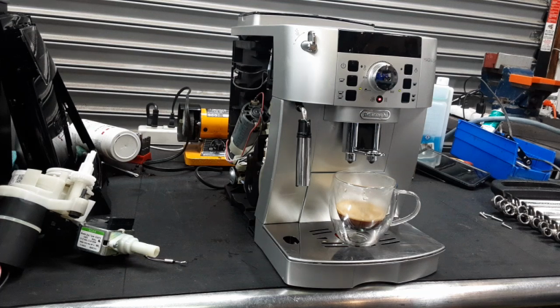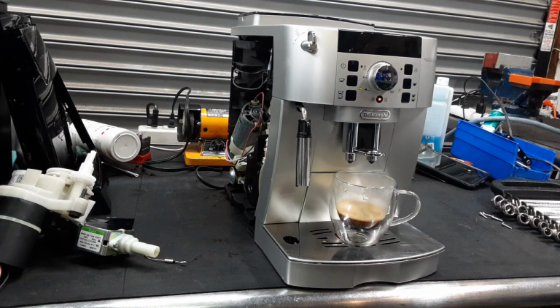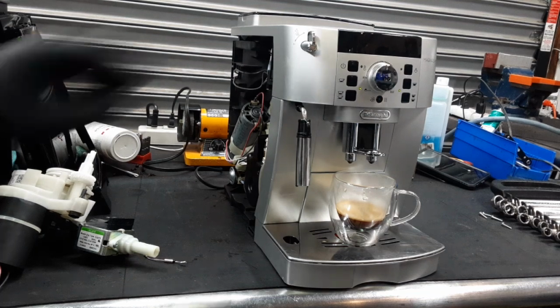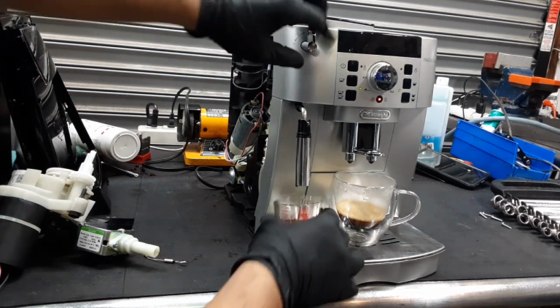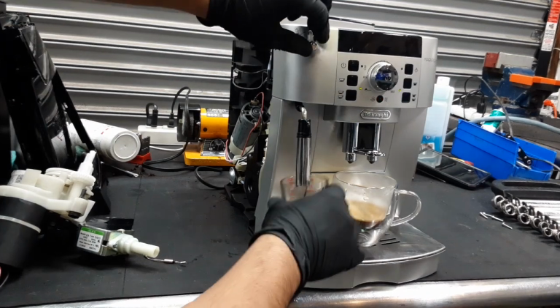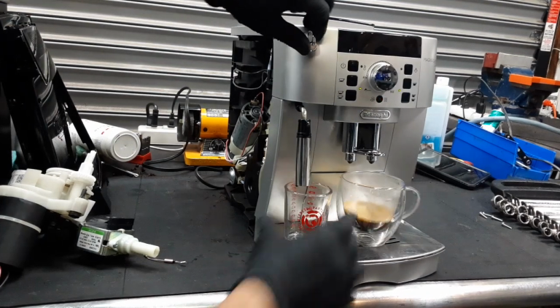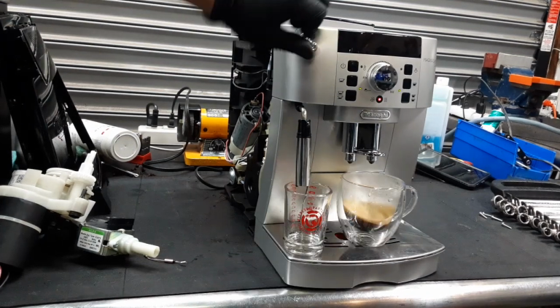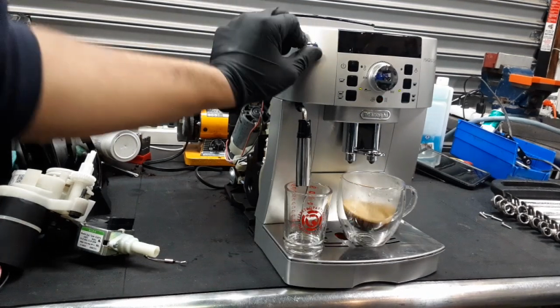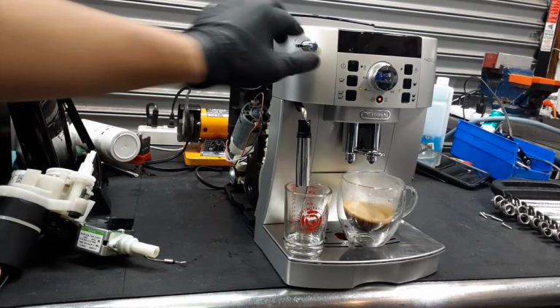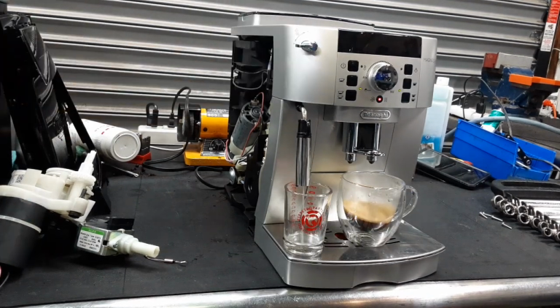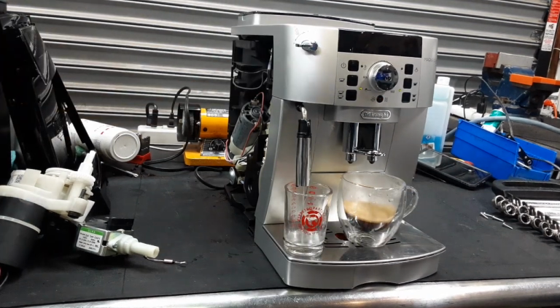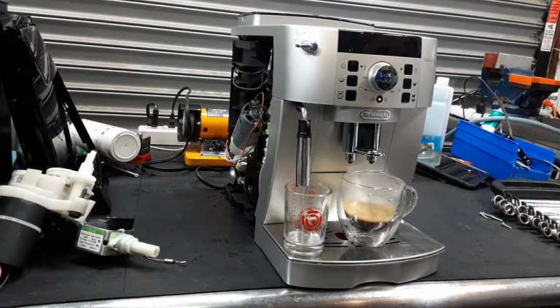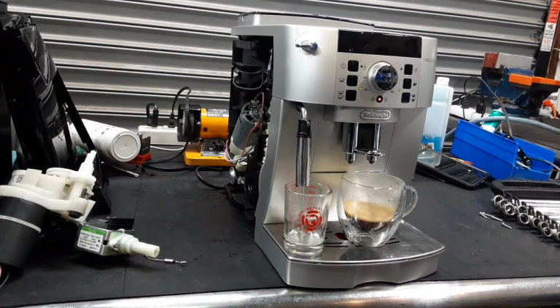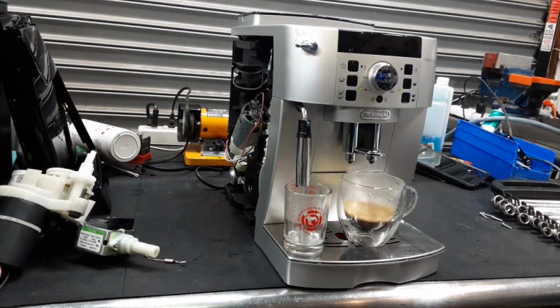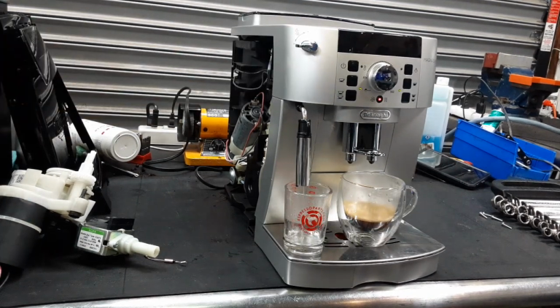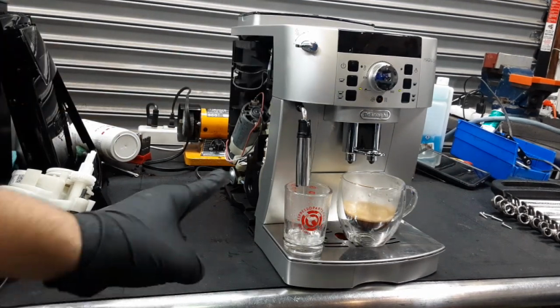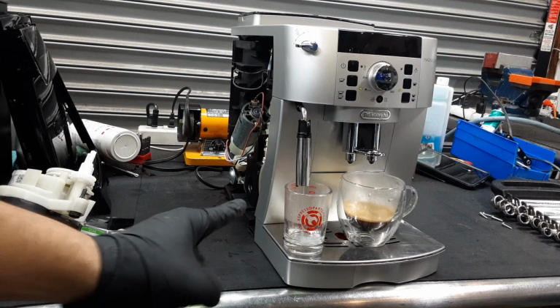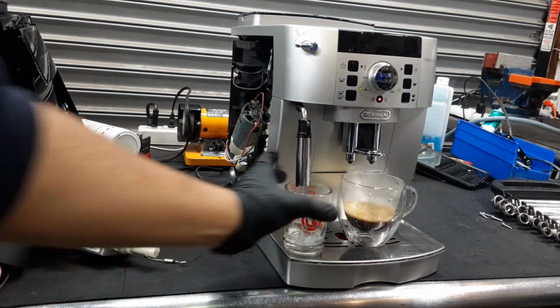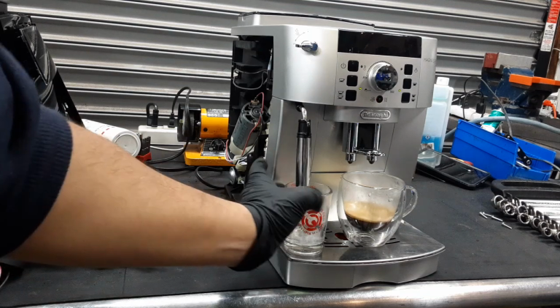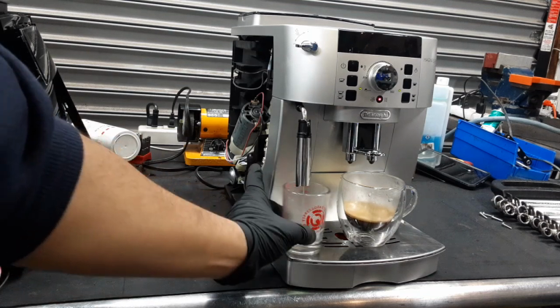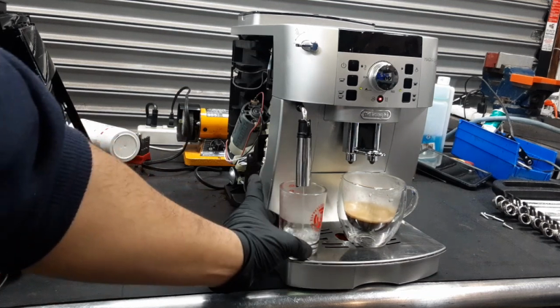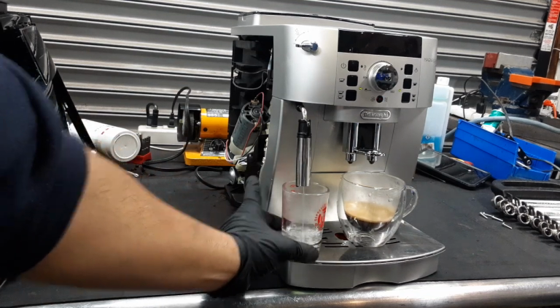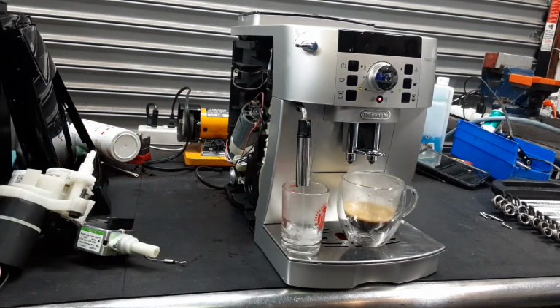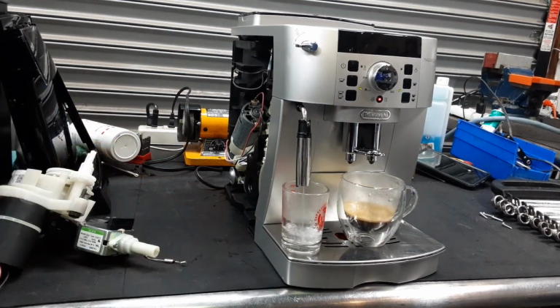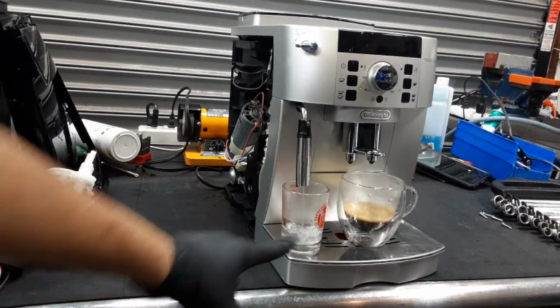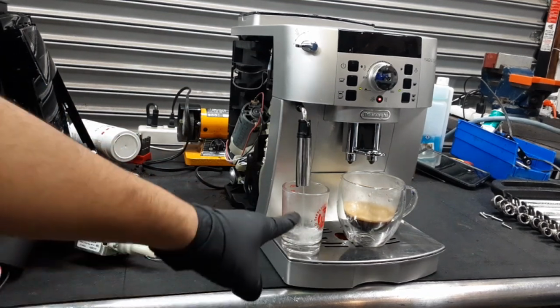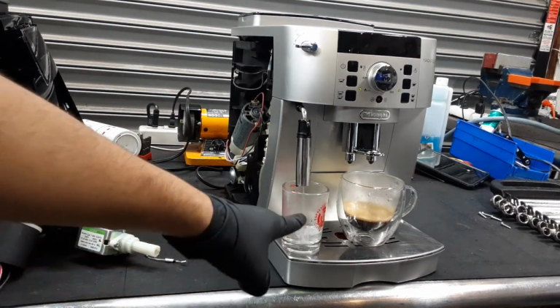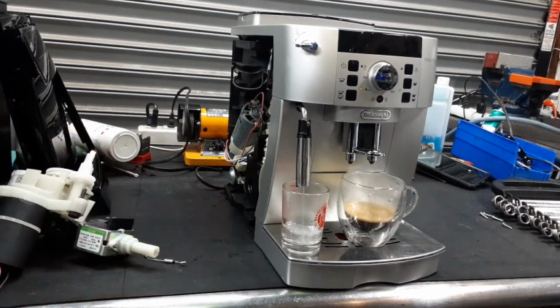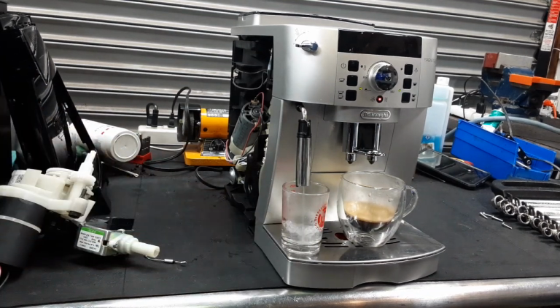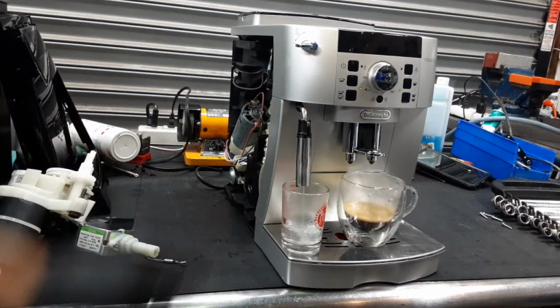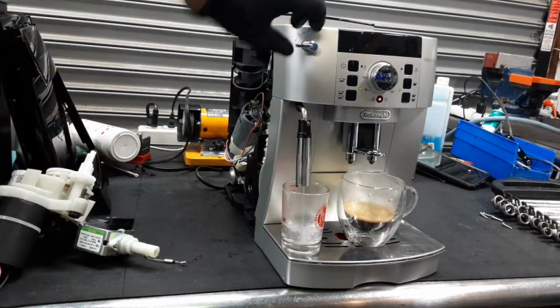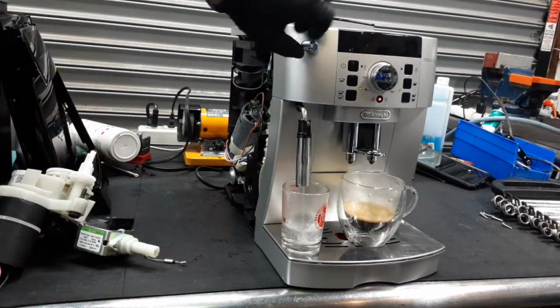Now we get to test the hot water as well. And as you can see, a steady stream coming out of the machine as well — excellent flow, looking great.